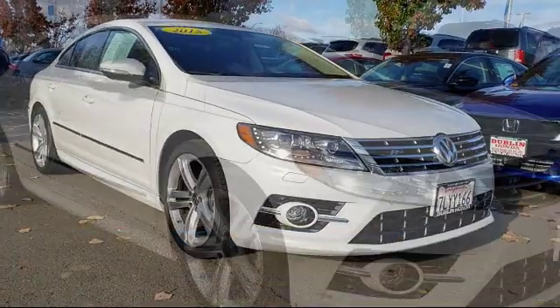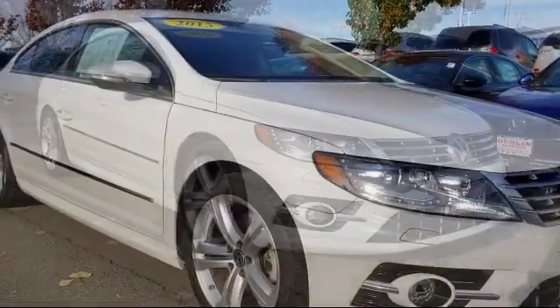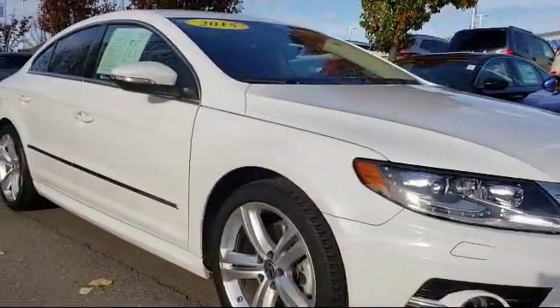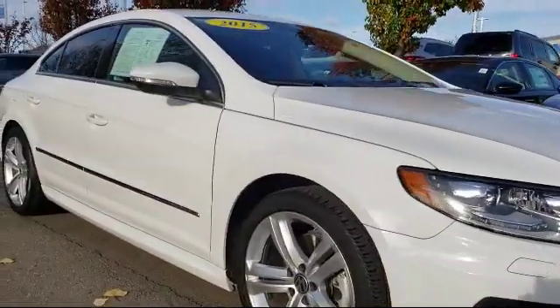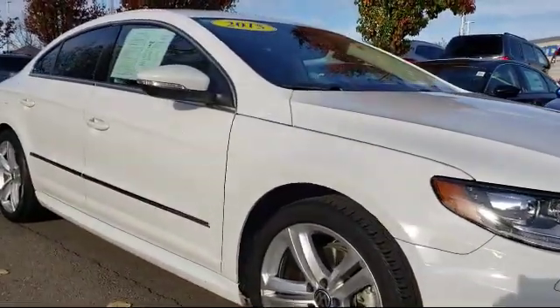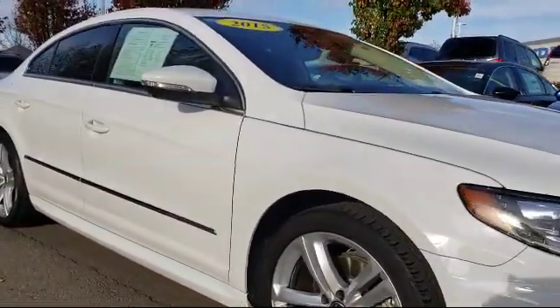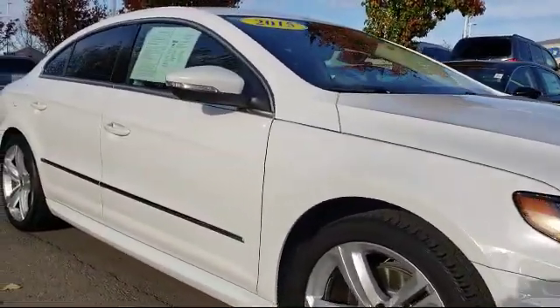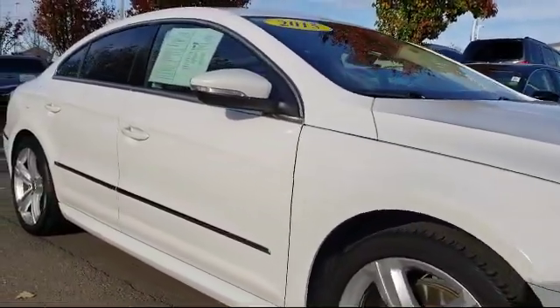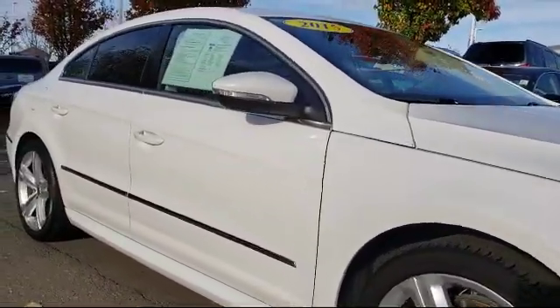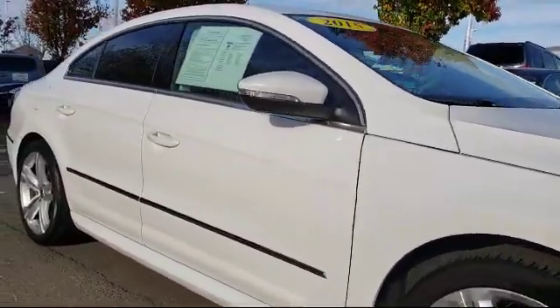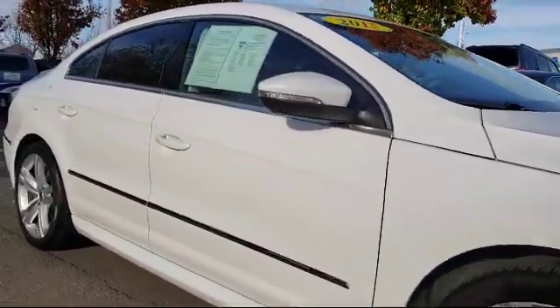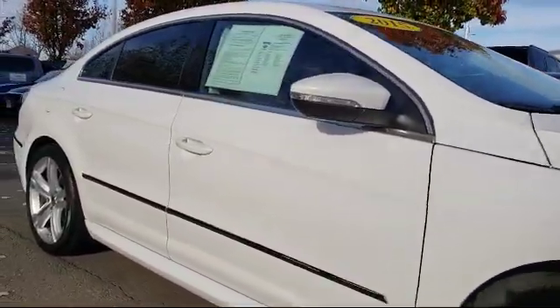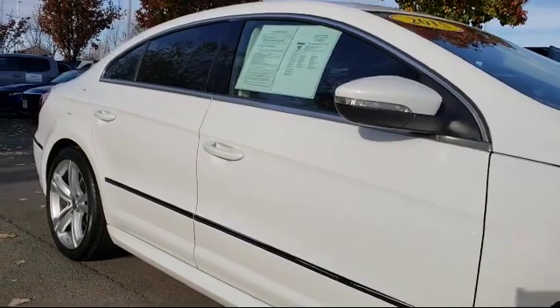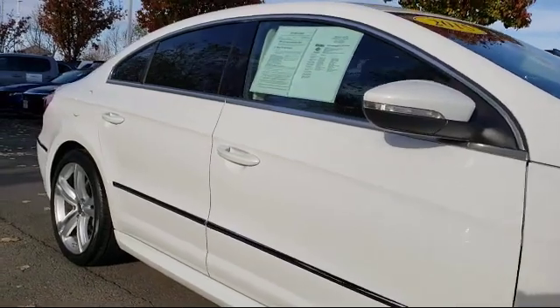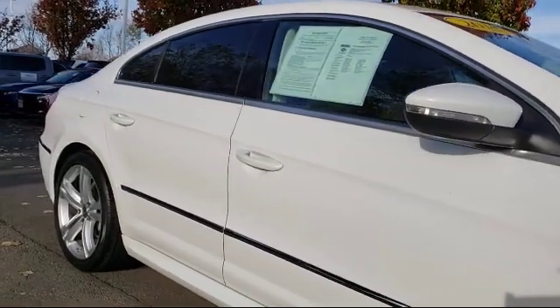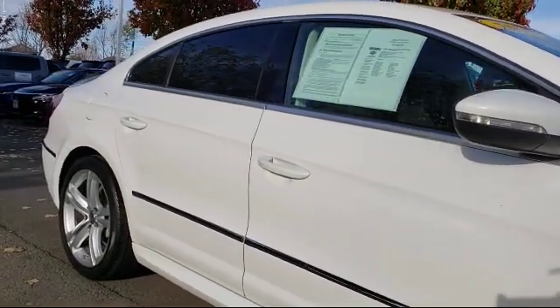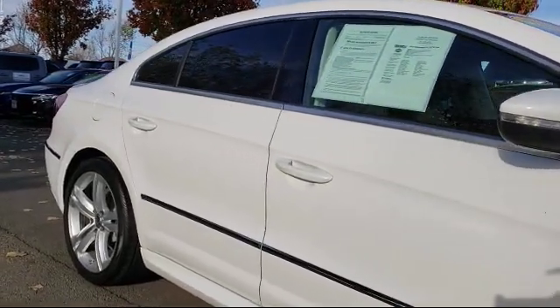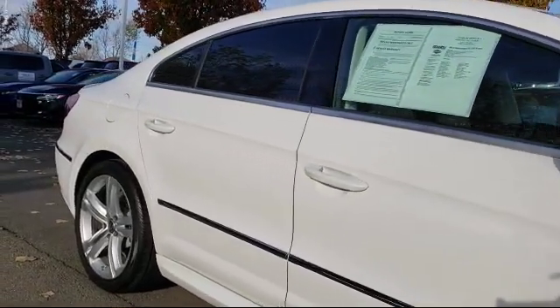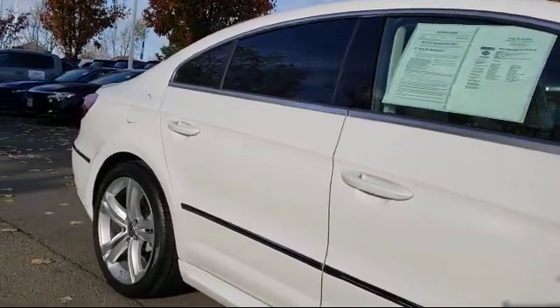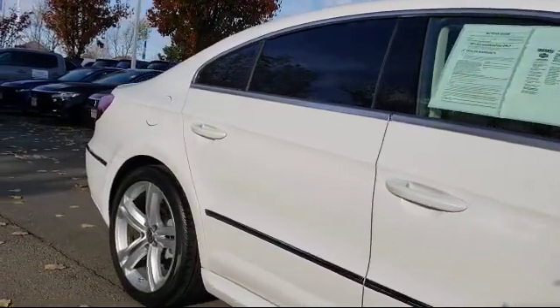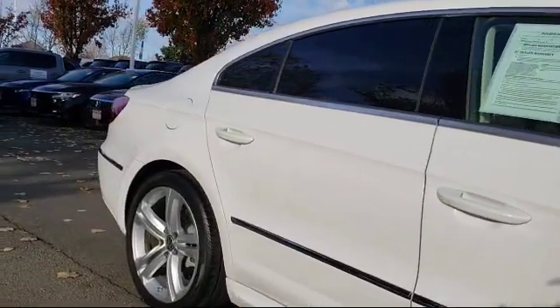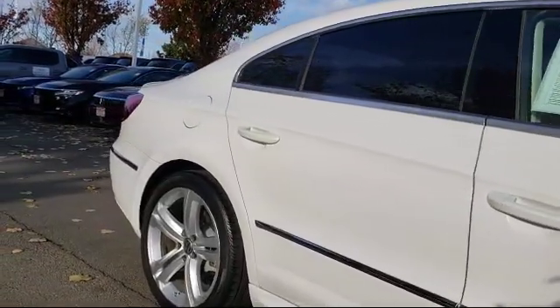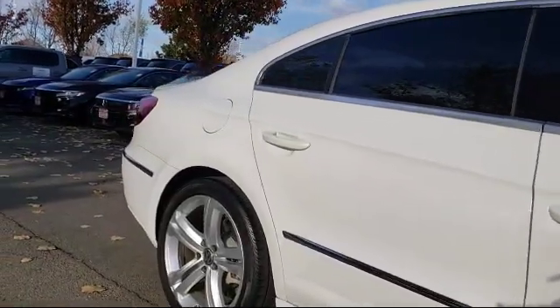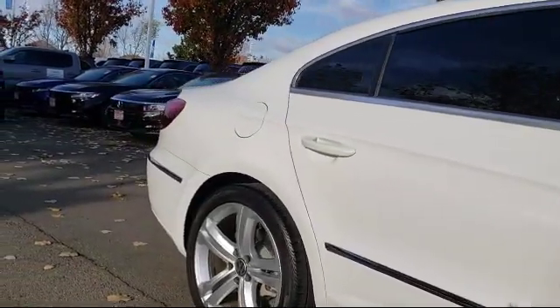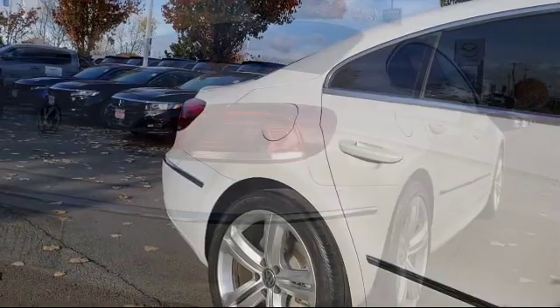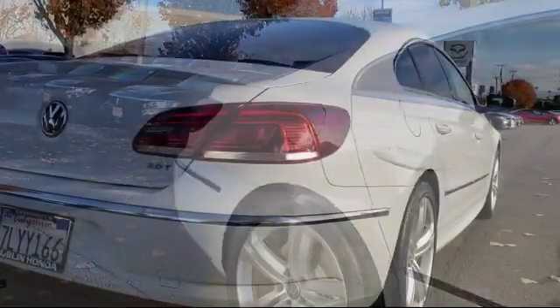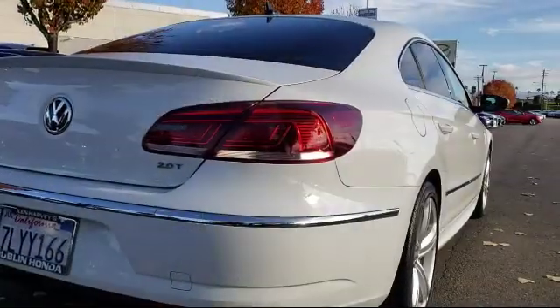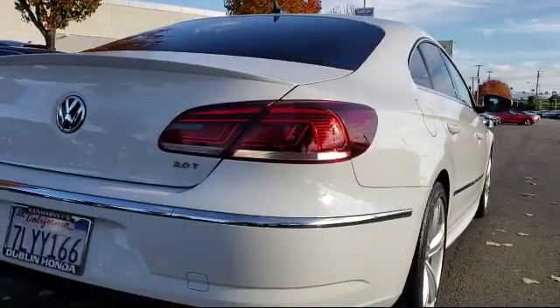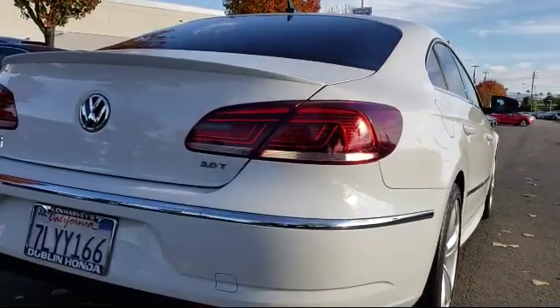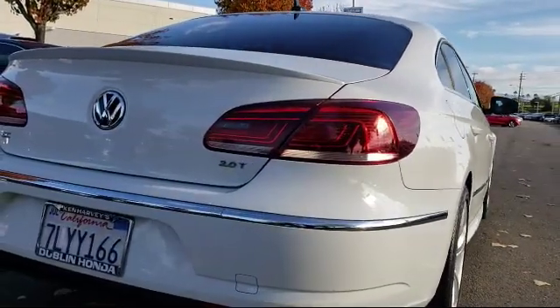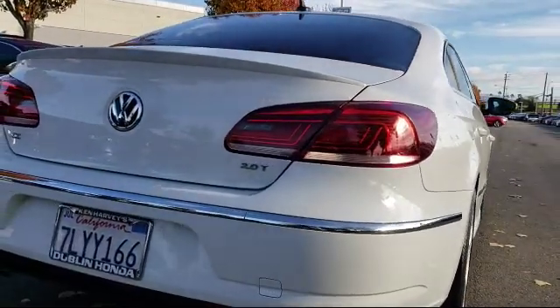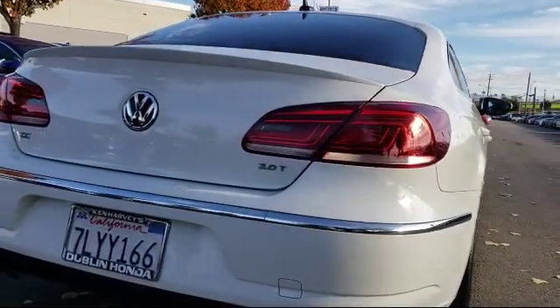It also features a rear view camera, Sirius XM satellite radio, bi-xenon HID headlamps, keyless entry, leather wrapped steering wheel, air conditioning, and has less than 75,000 miles on the odometer.